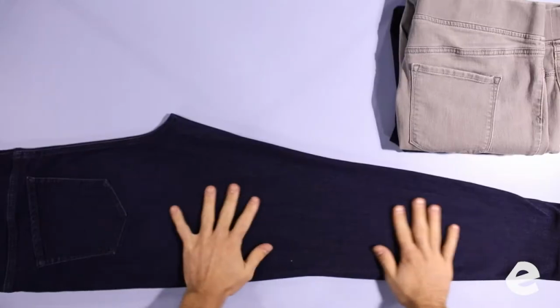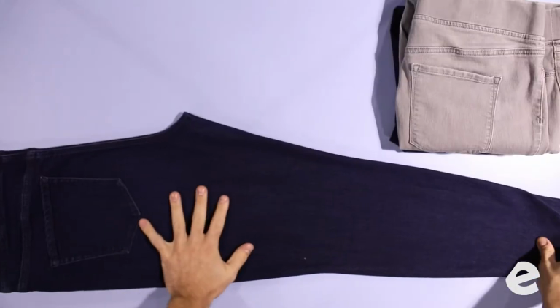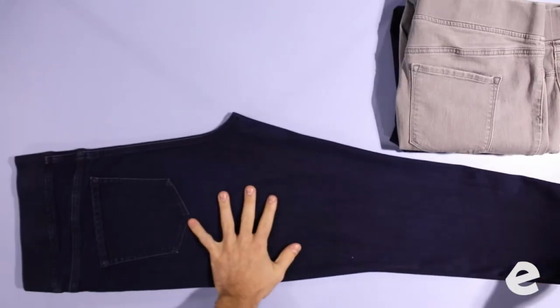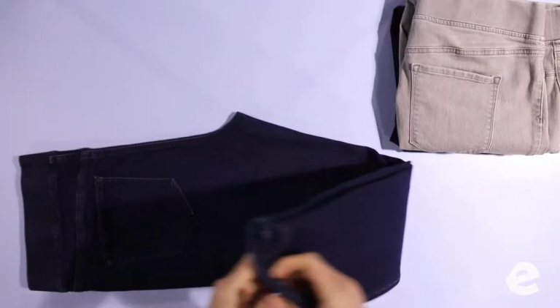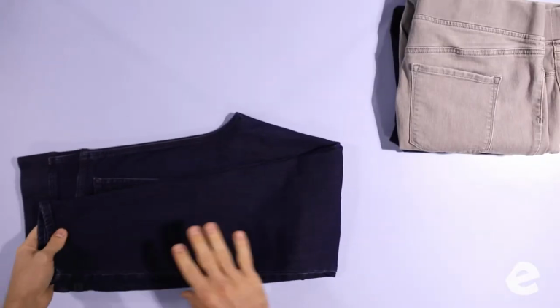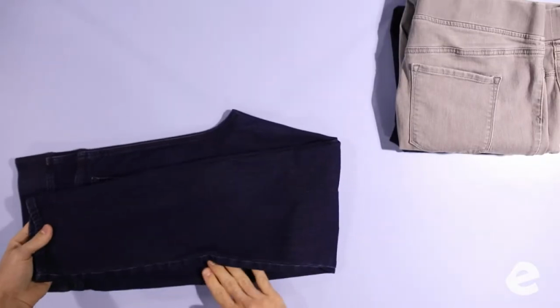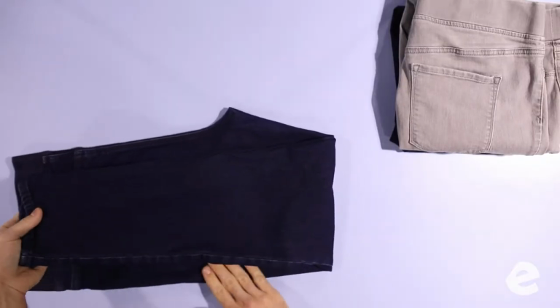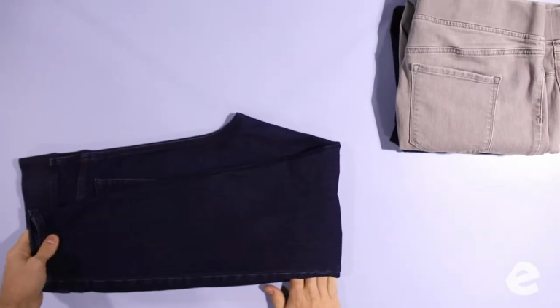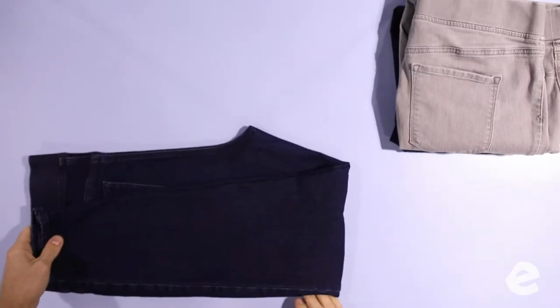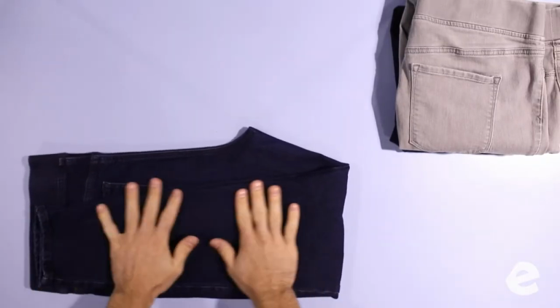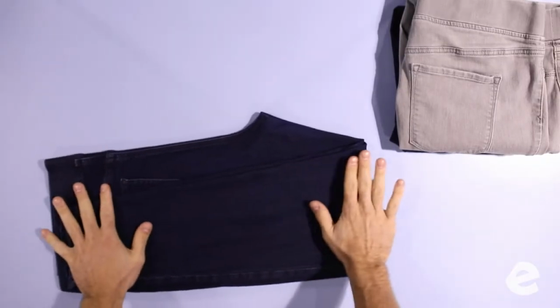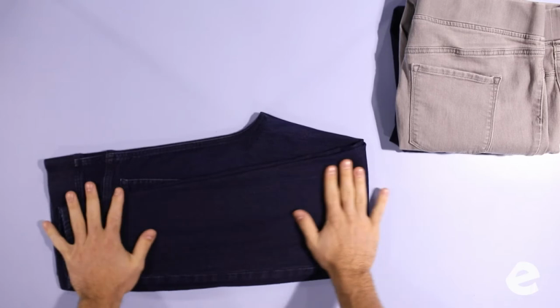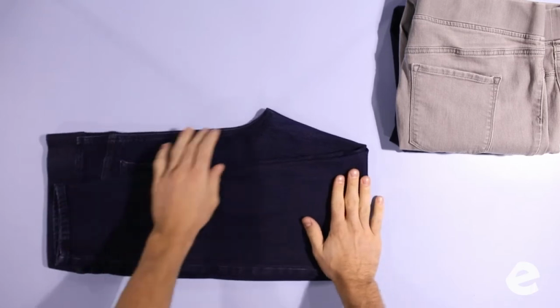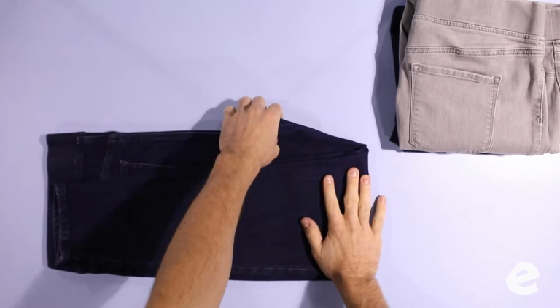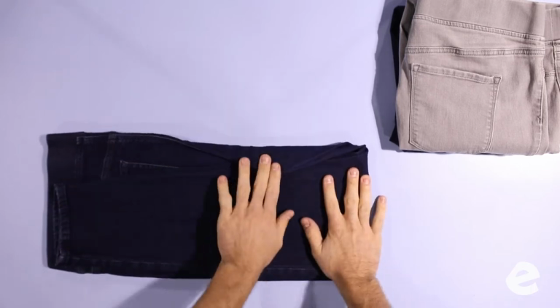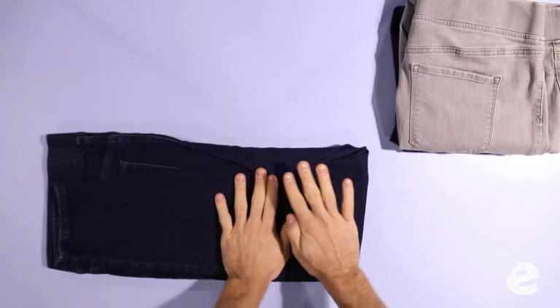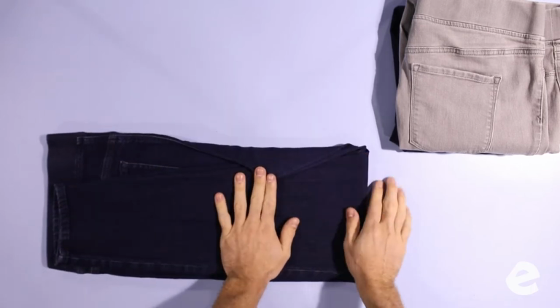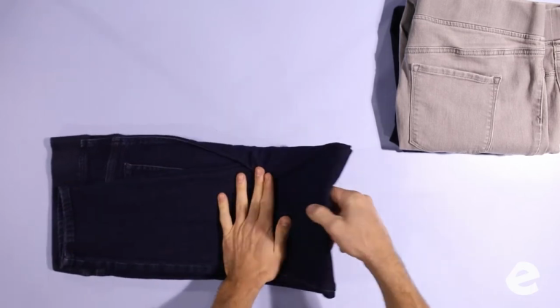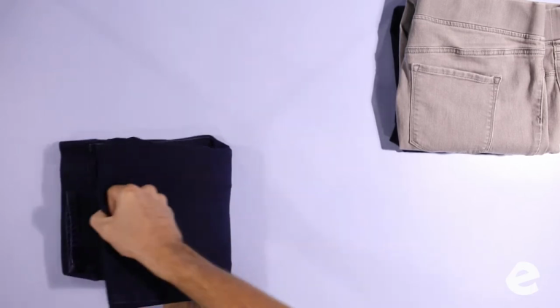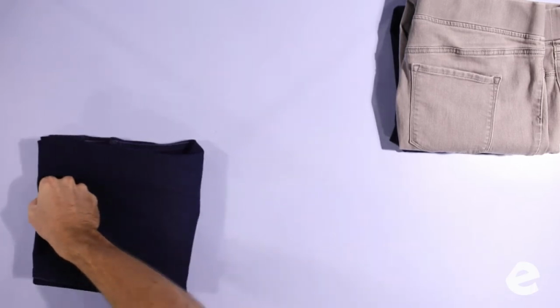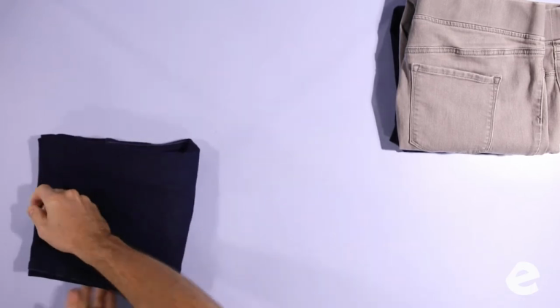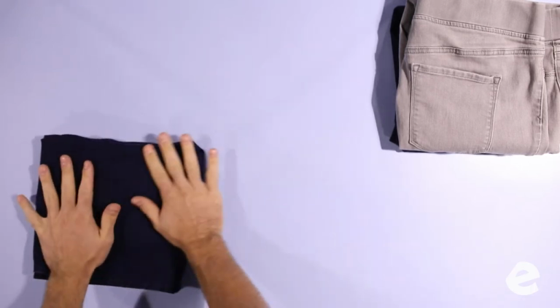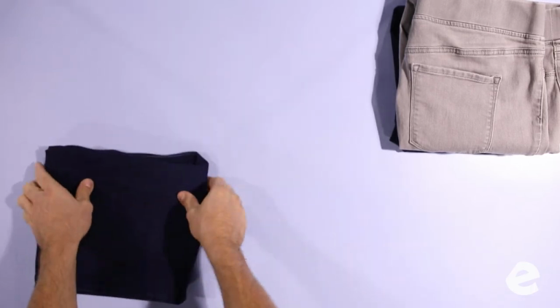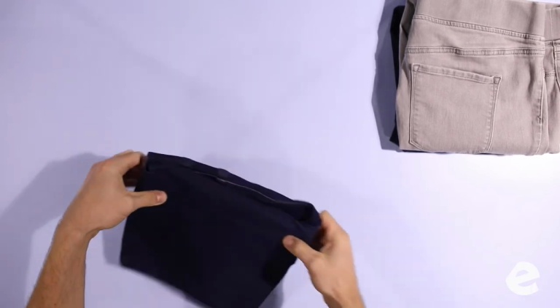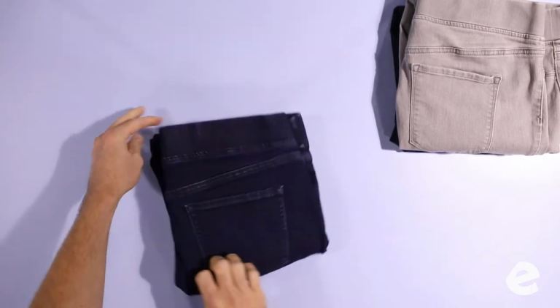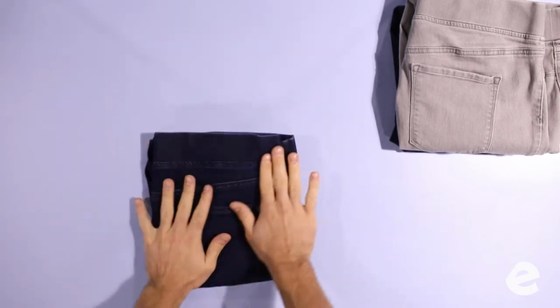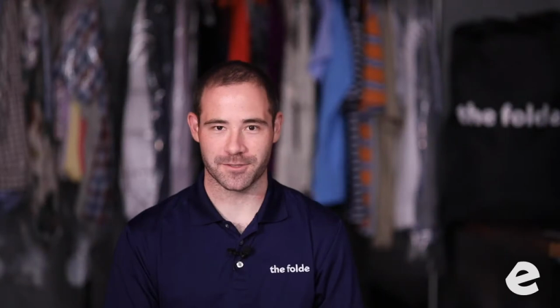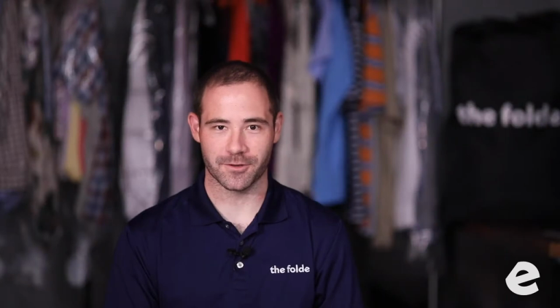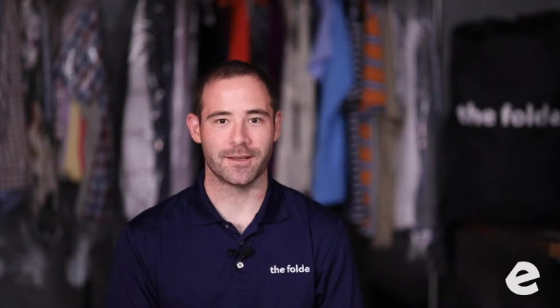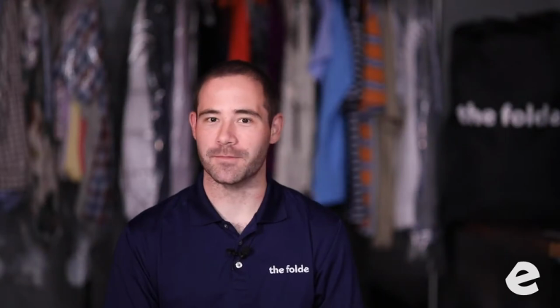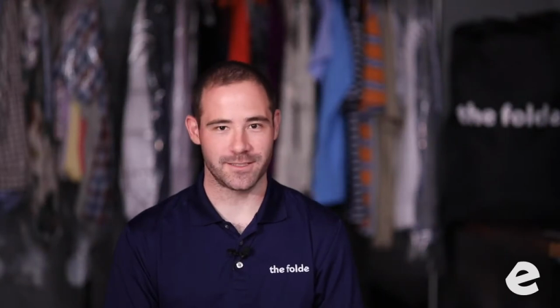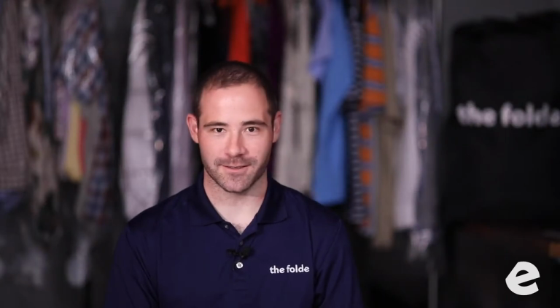That's how you fold a pair of jeans. What you're not seeing in the video is that we button the button and zip the zipper. If you do that first, you're going to get a much more symmetrical fold — it'll be much easier on you.